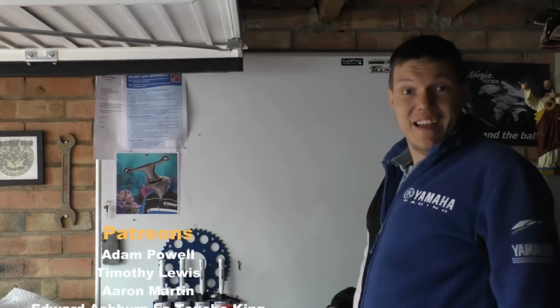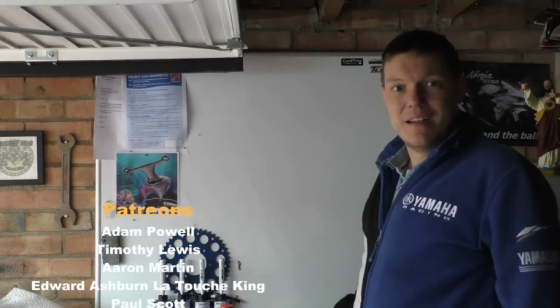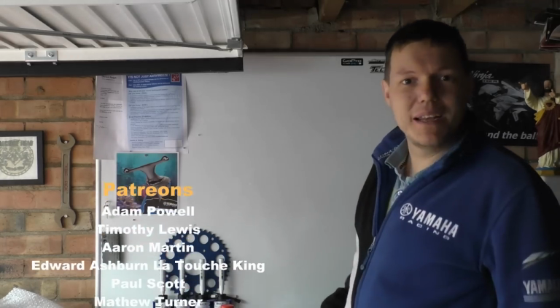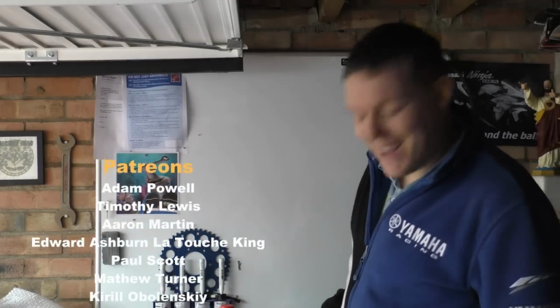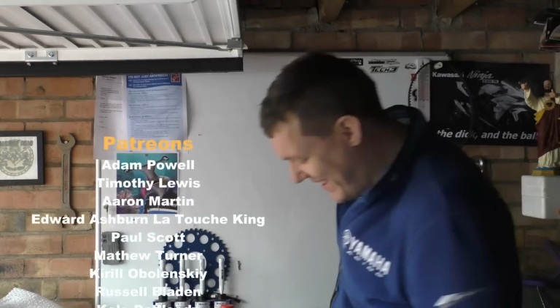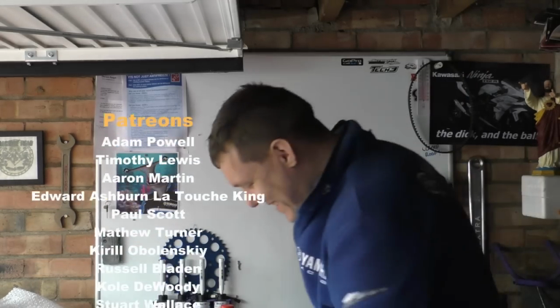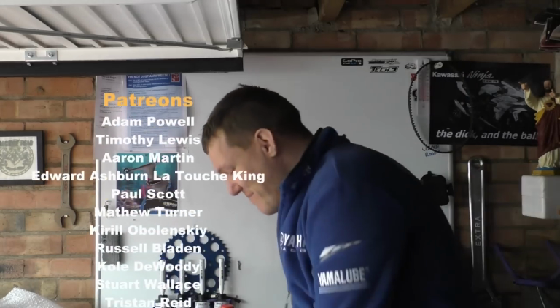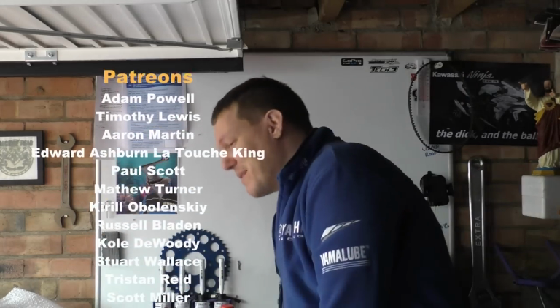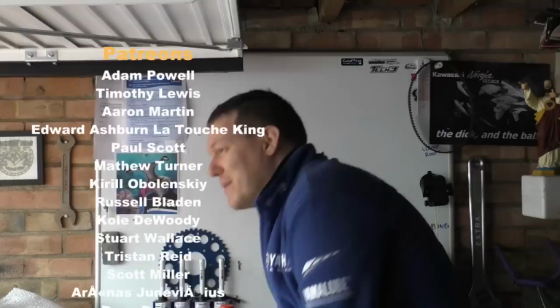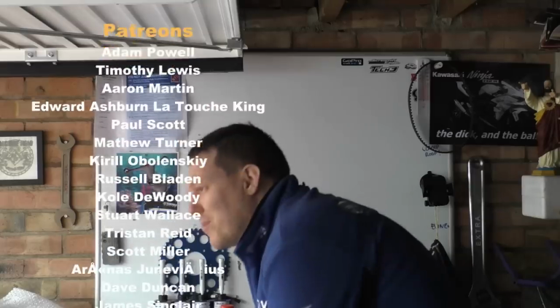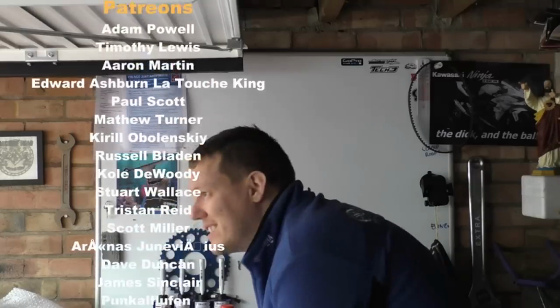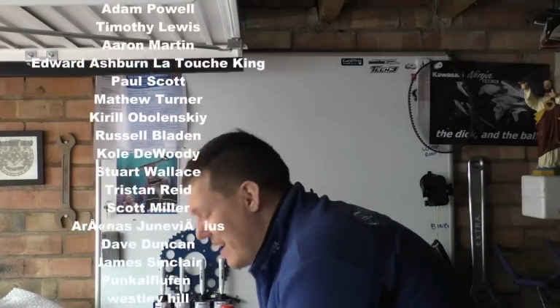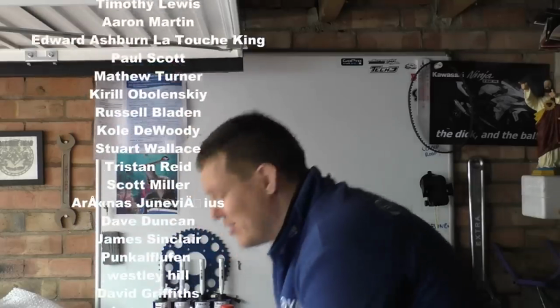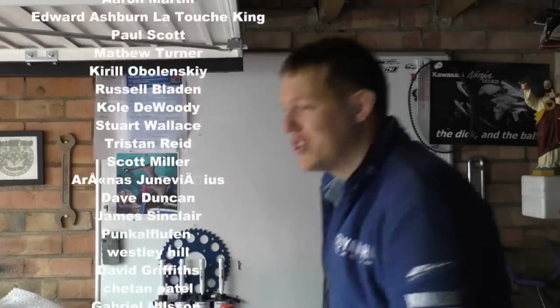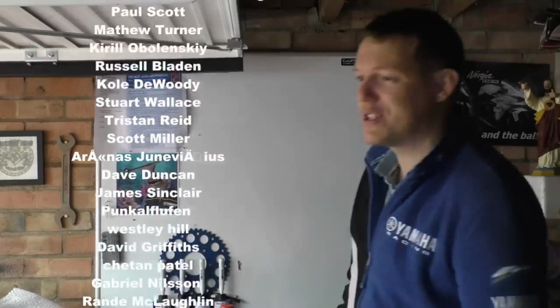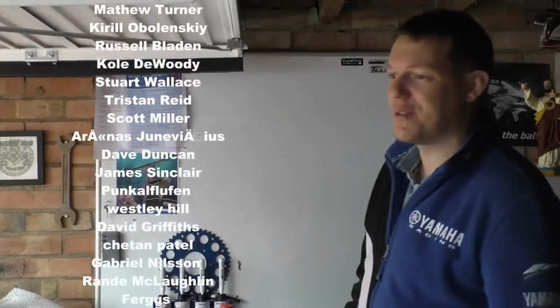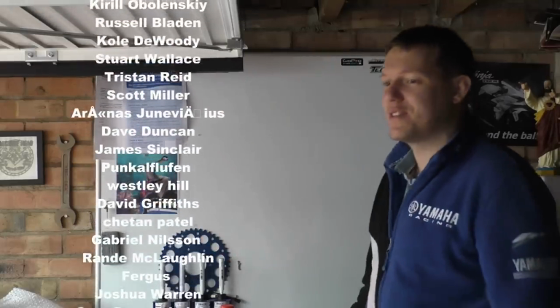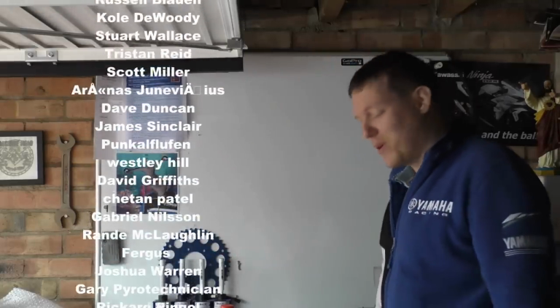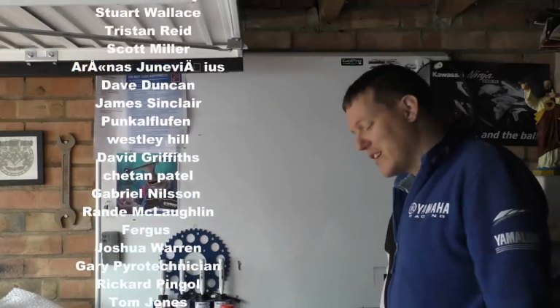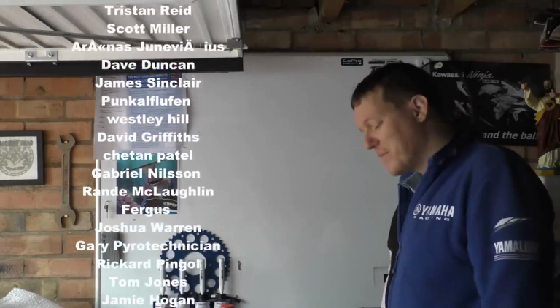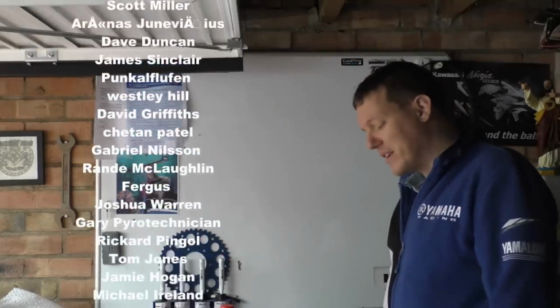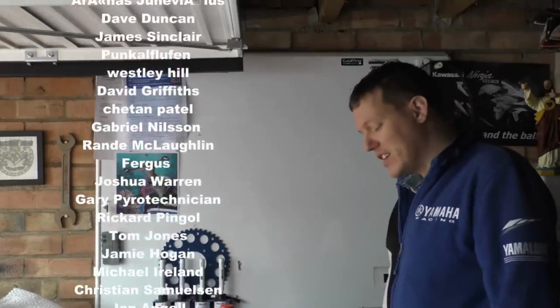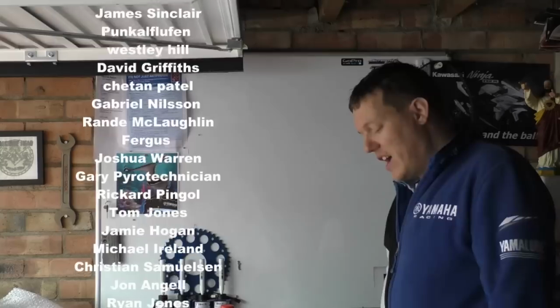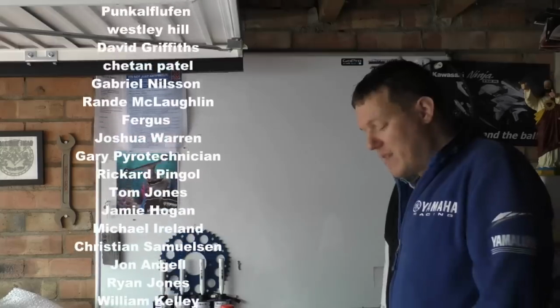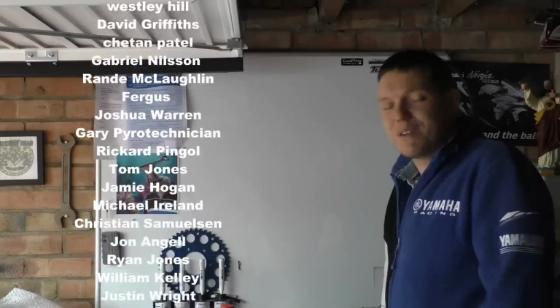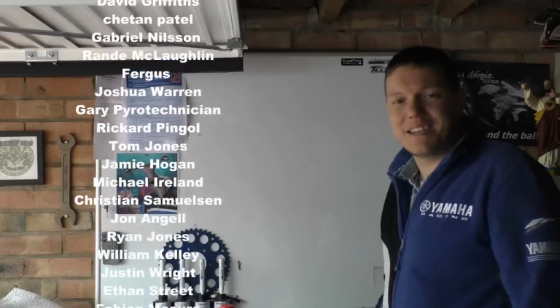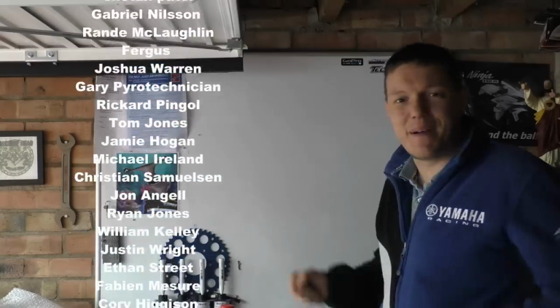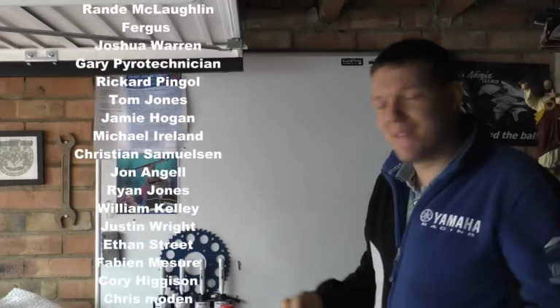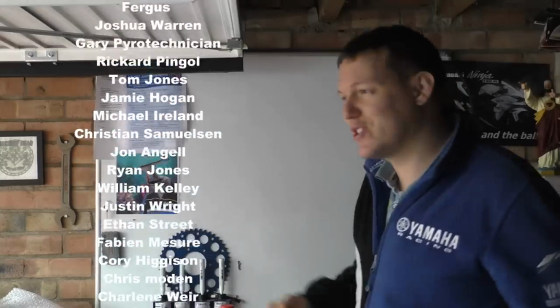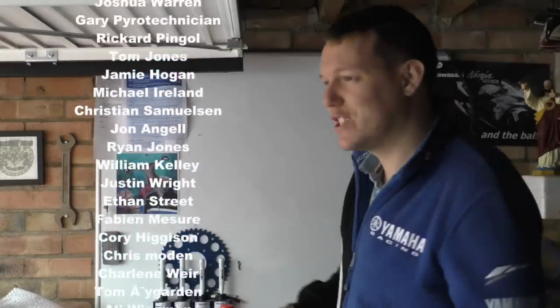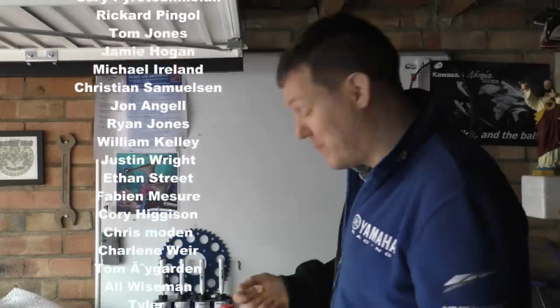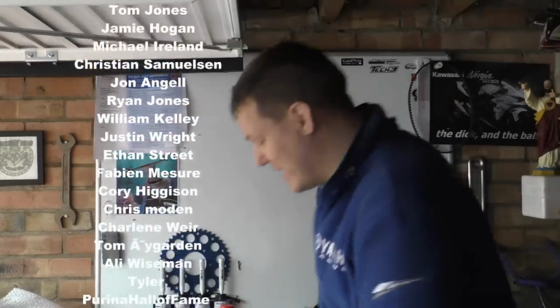My name's Matt, welcome back to the shop. Today I'm going to show you a tool out of the toolbox which I'm so excited about - even though I'm jealous, I might keep it.